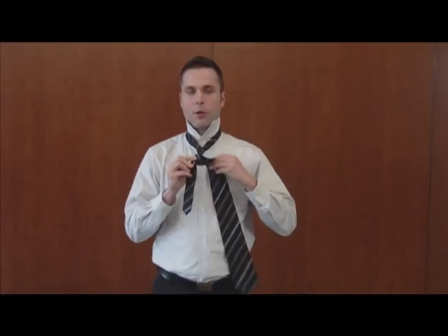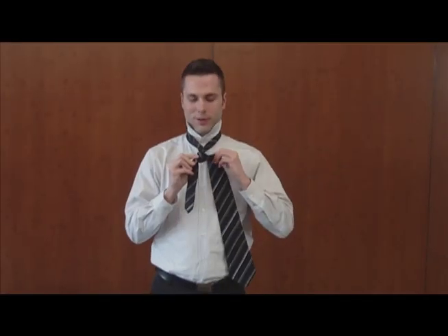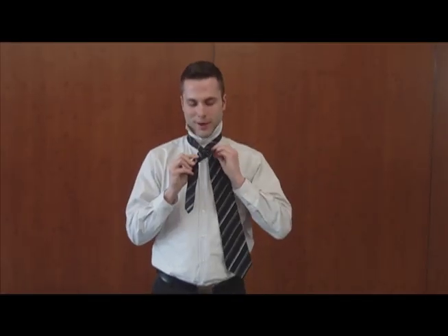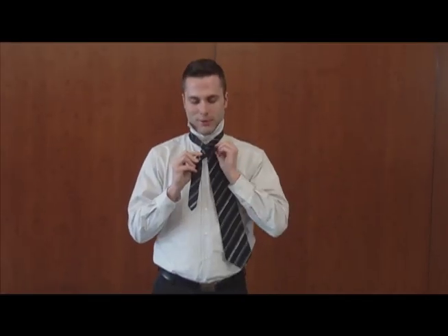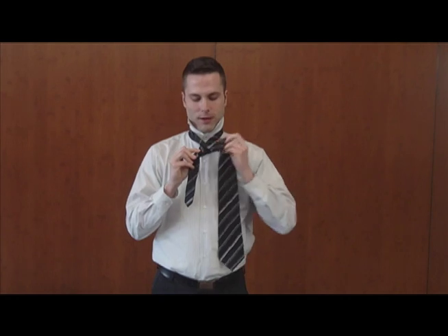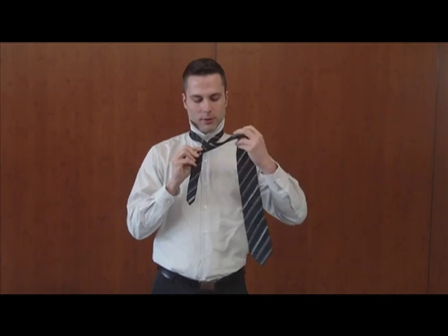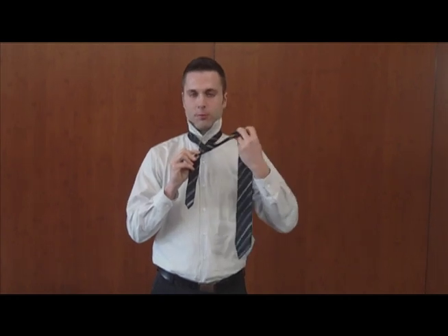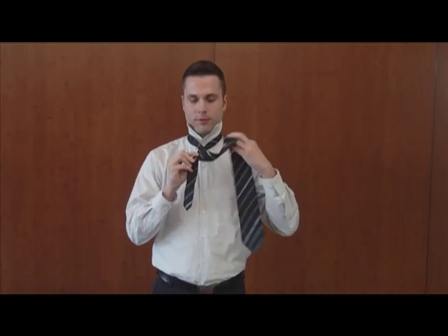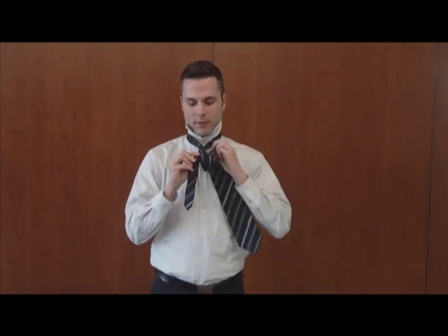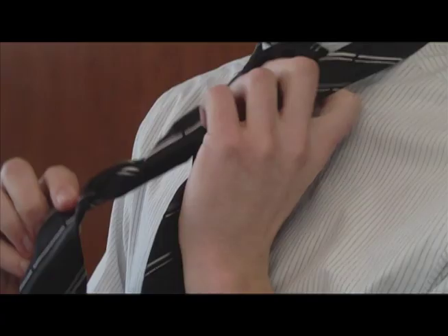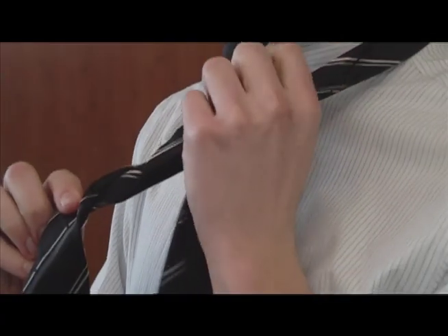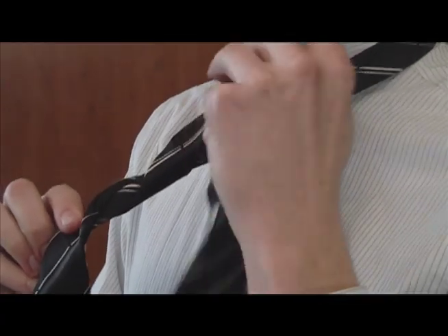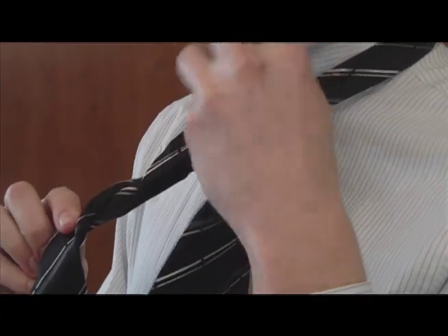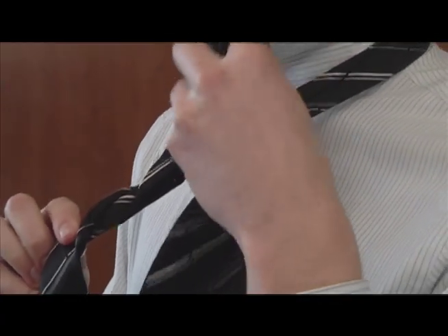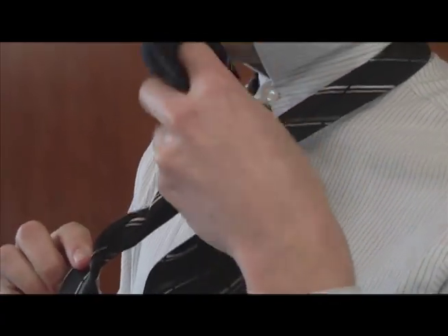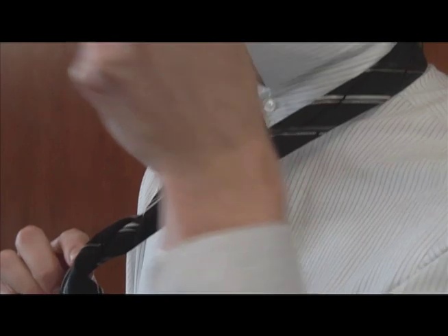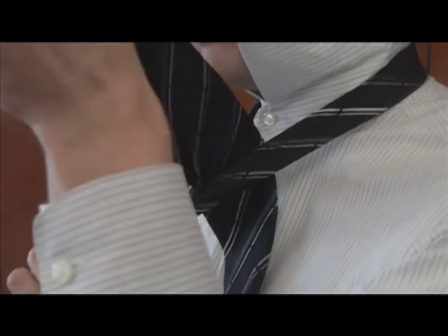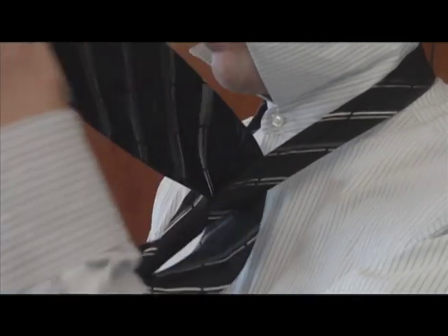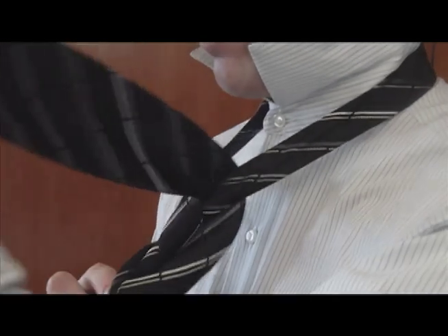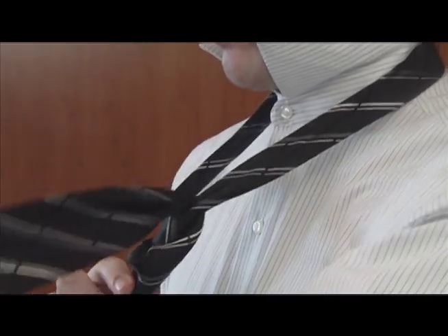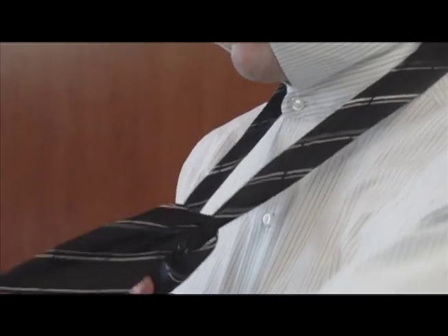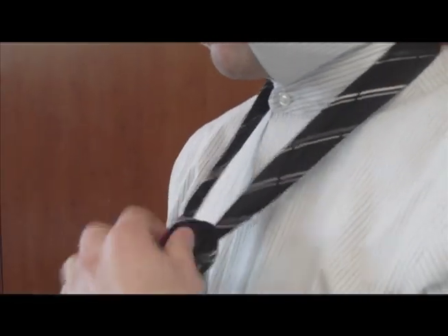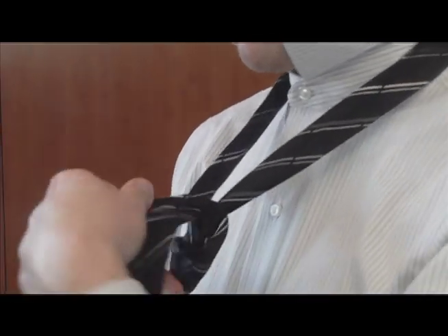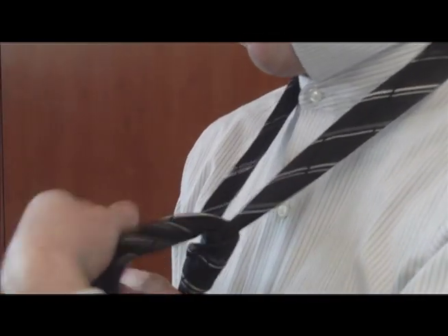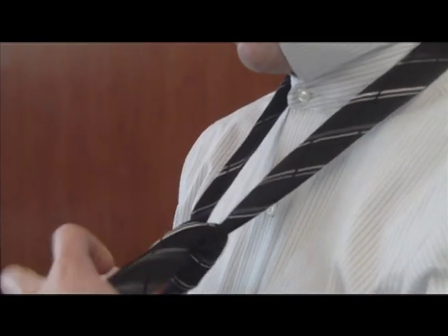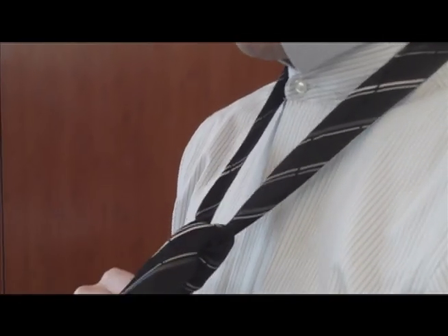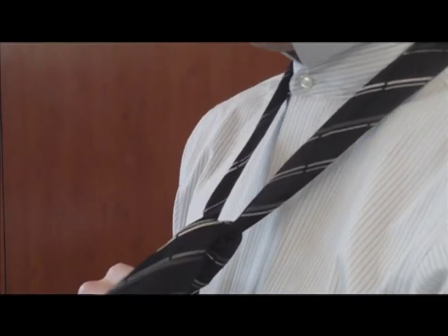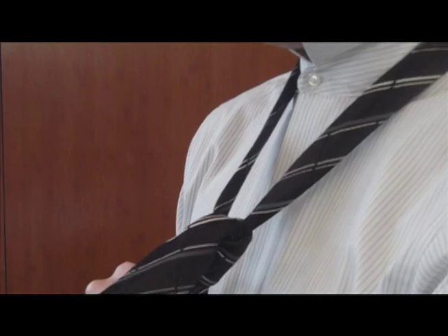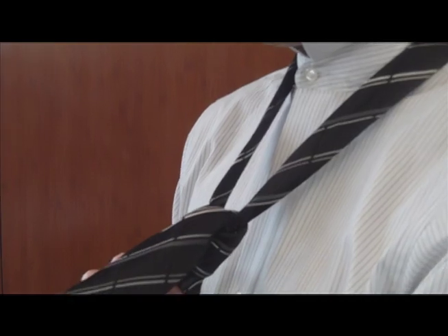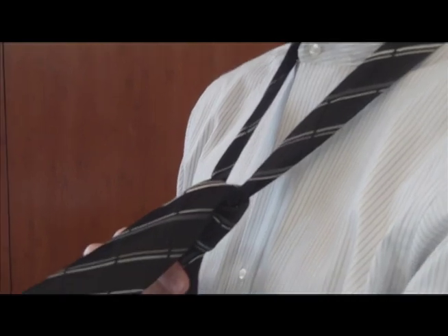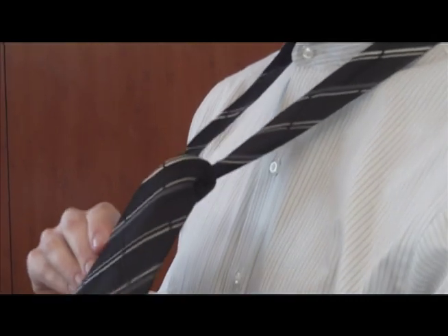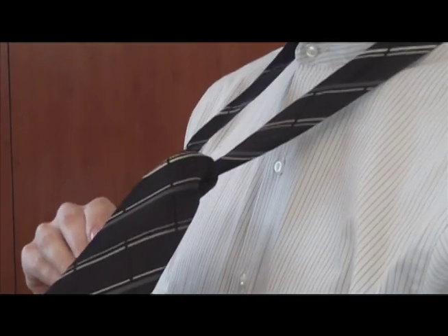Once you've done that, you can go ahead and bring the larger portion of the tie up through the loop in the center that you've created, and then just gently tug the tie until it remains in front like that.